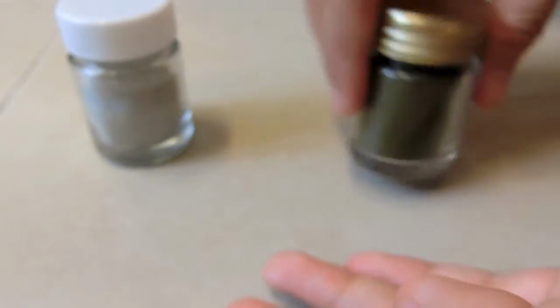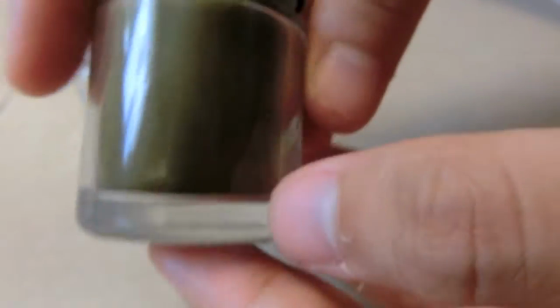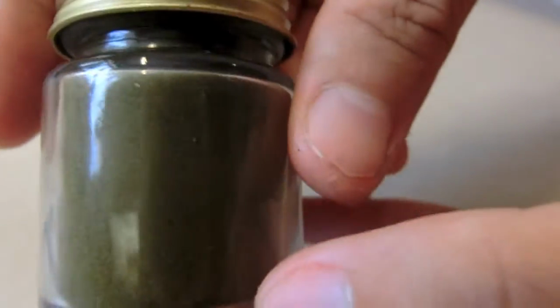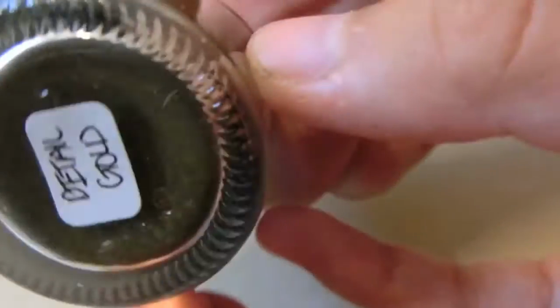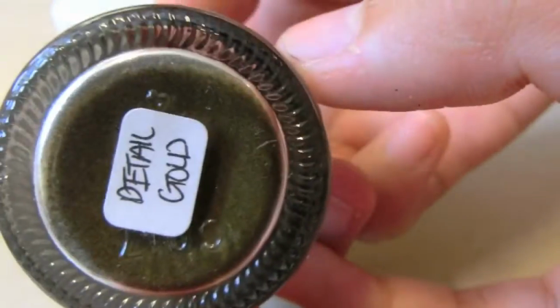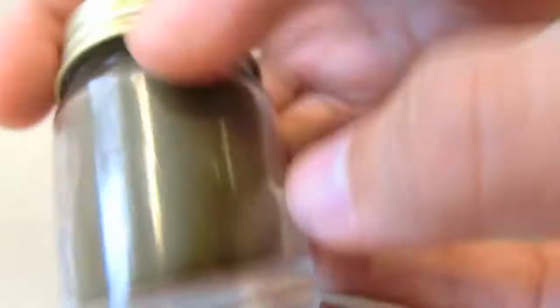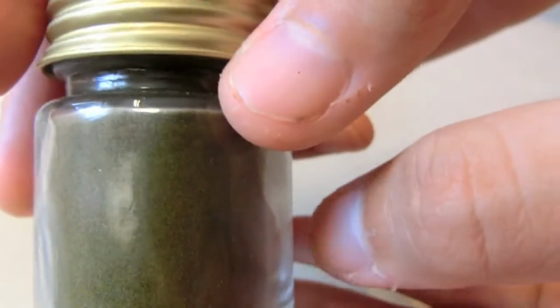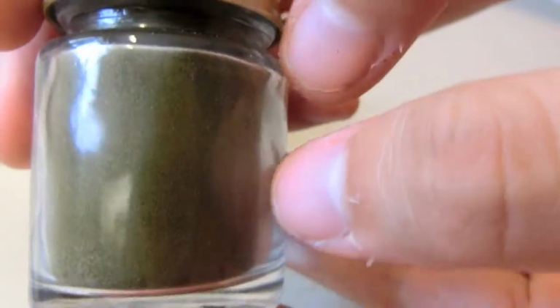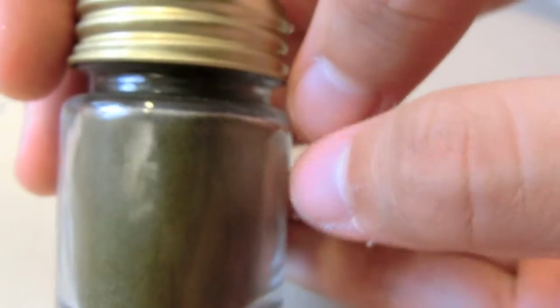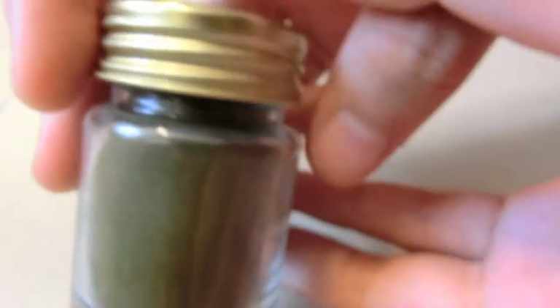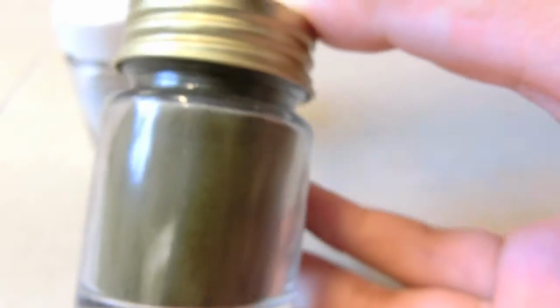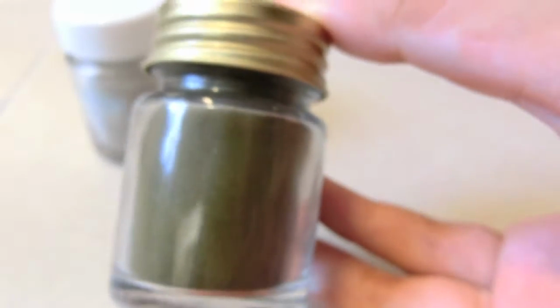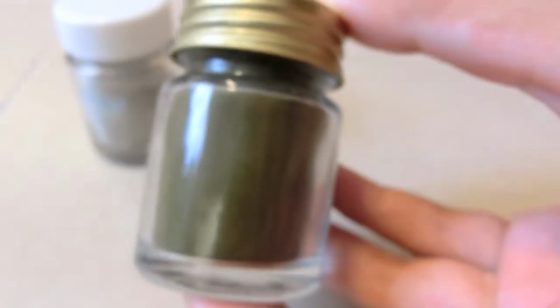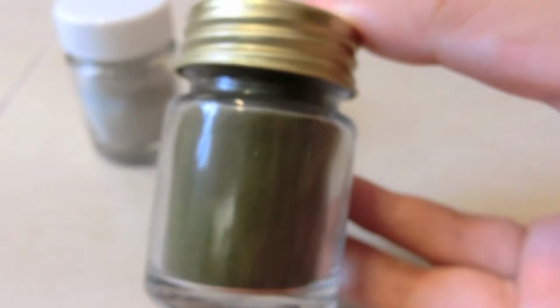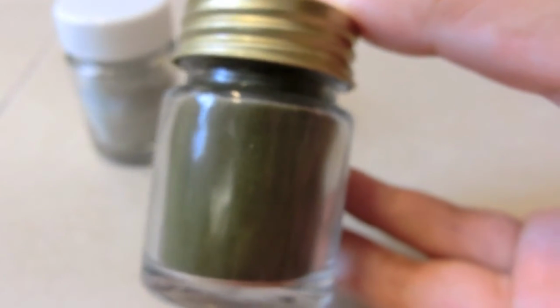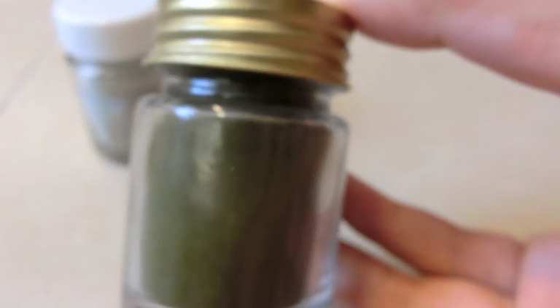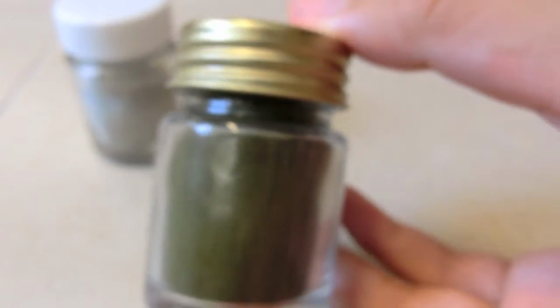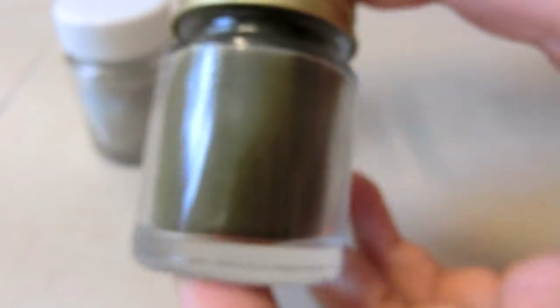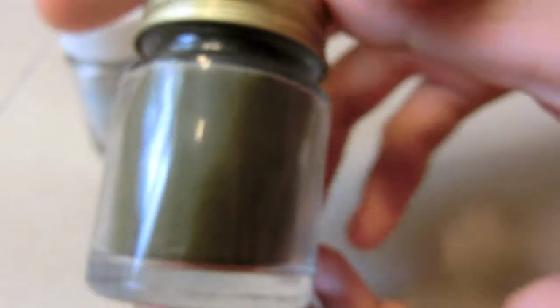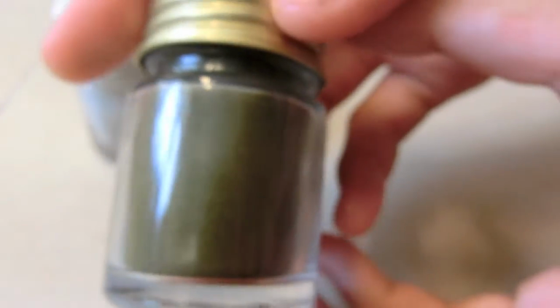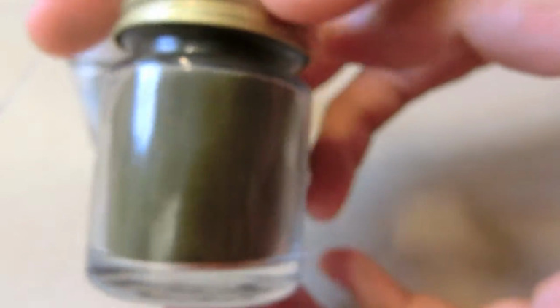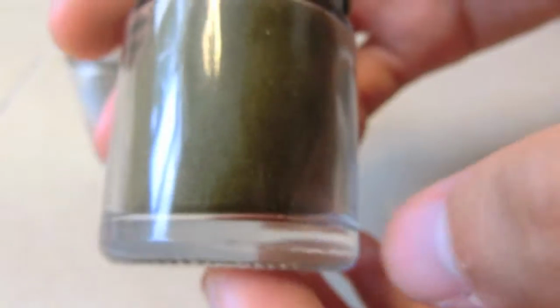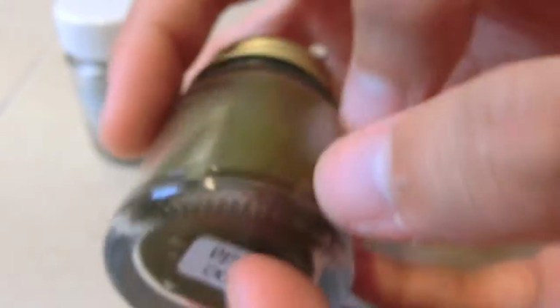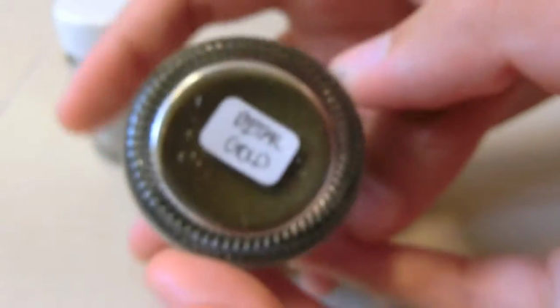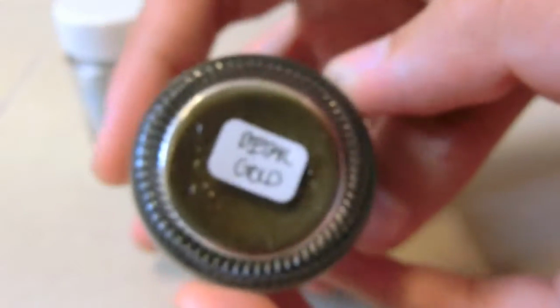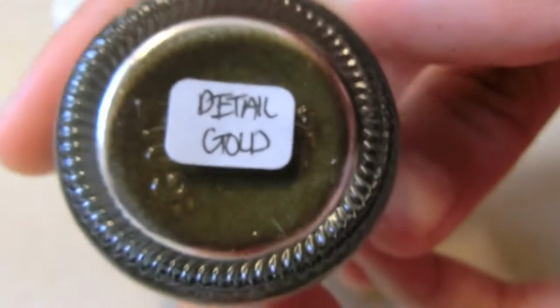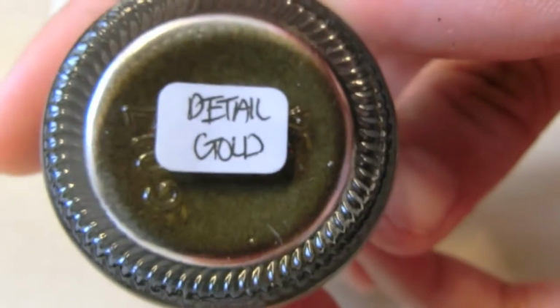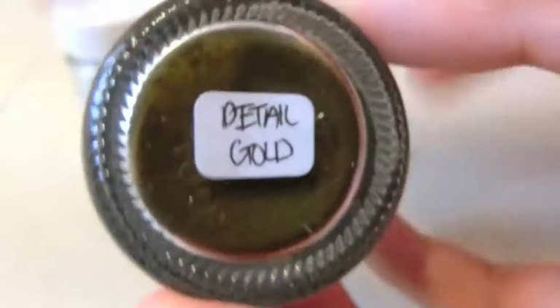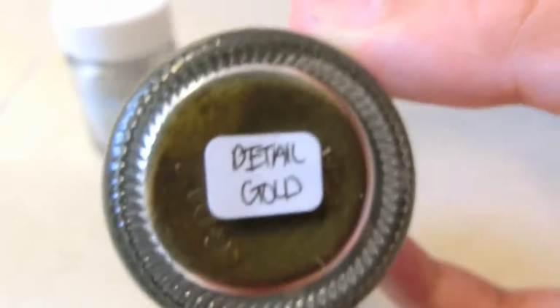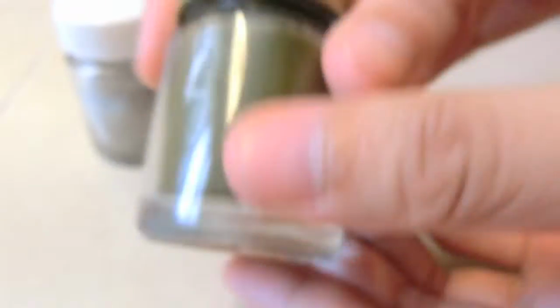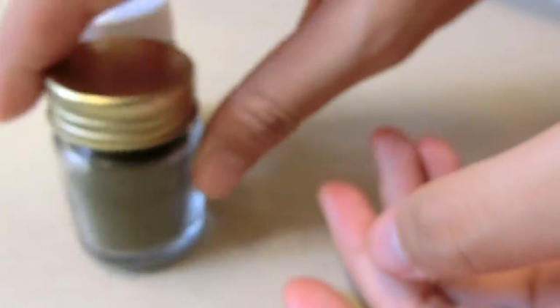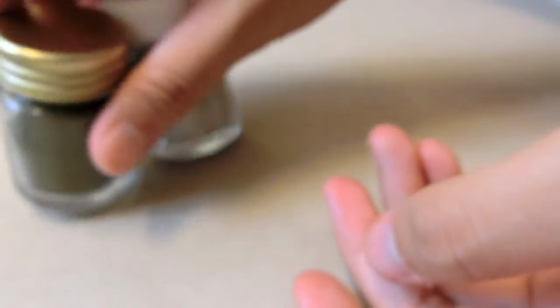The next one I purchased is this detailed gold, but it doesn't come out really sharp or really nice. It's pretty dull. I'm not really happy with this — it's an okay color but yeah.